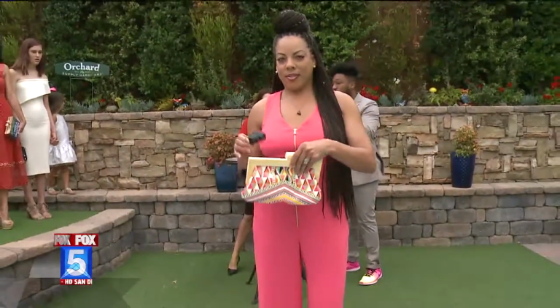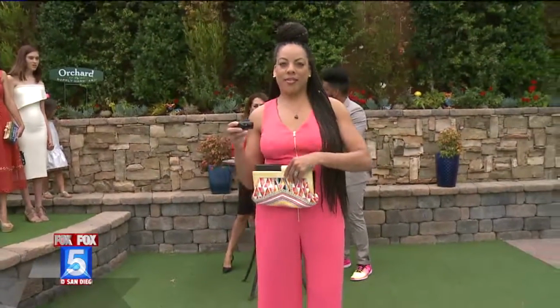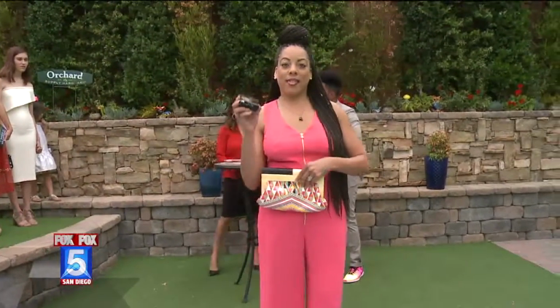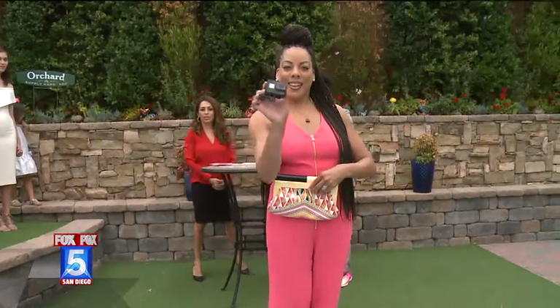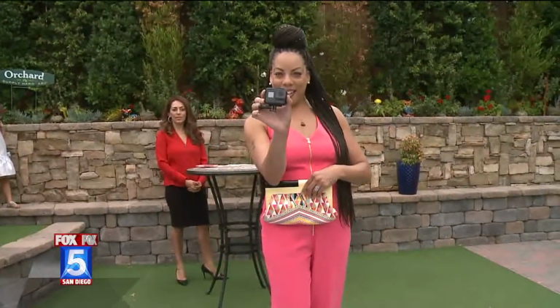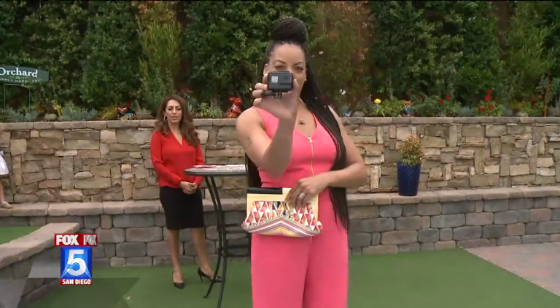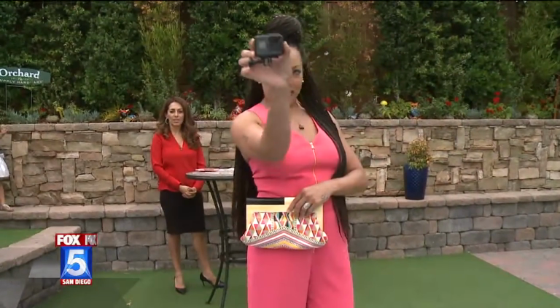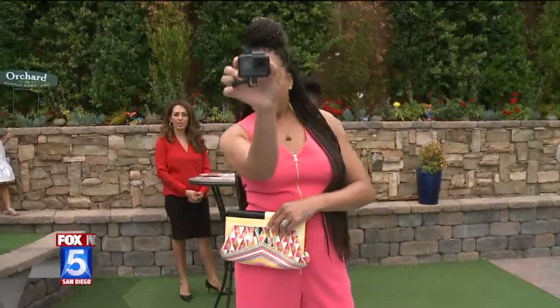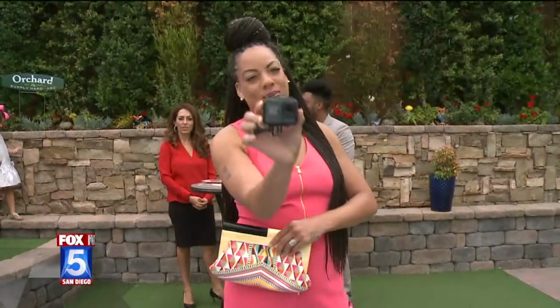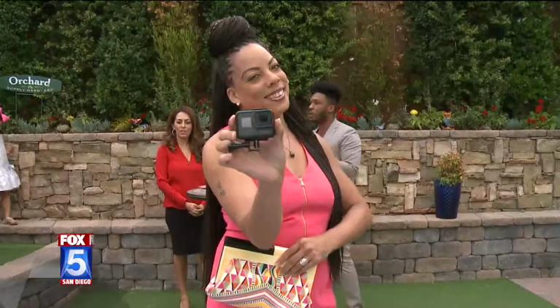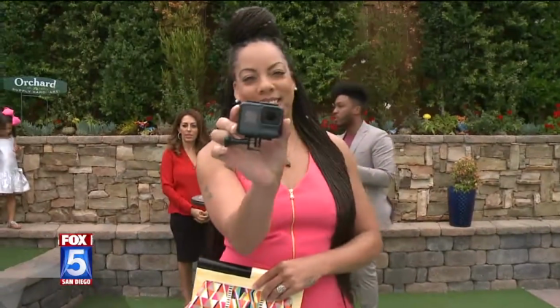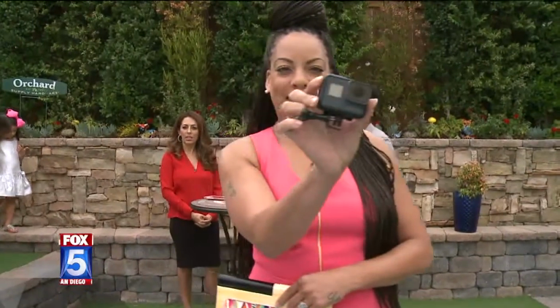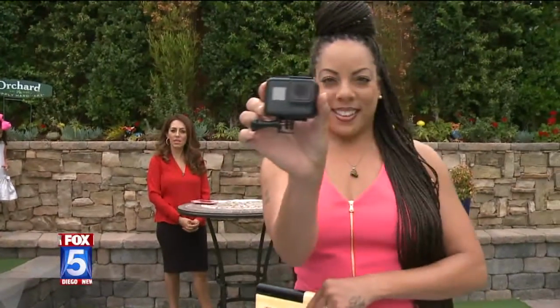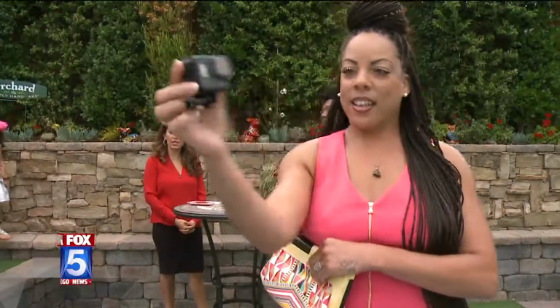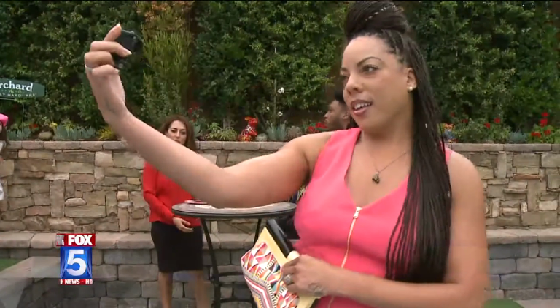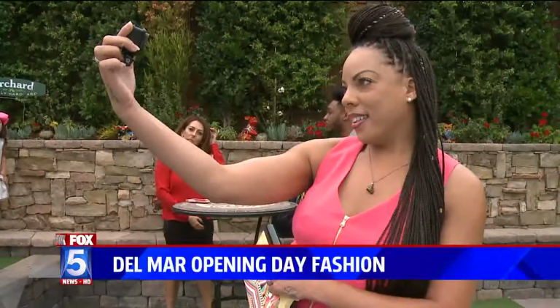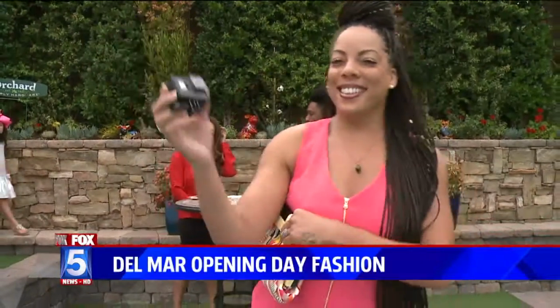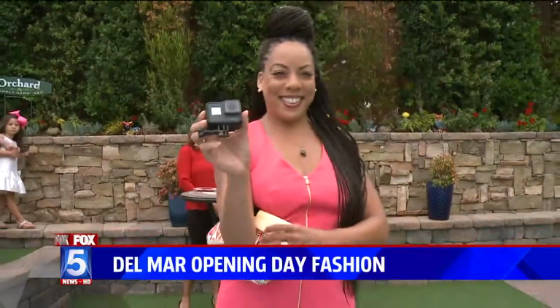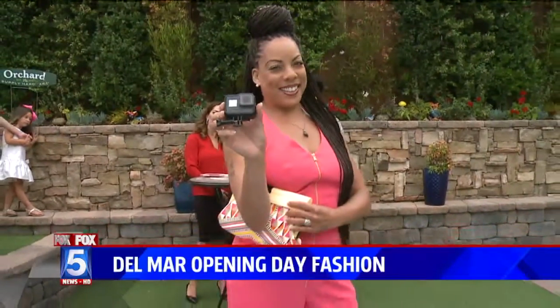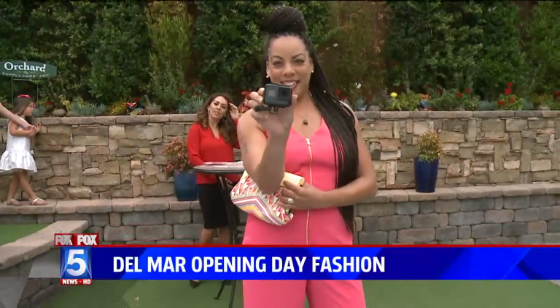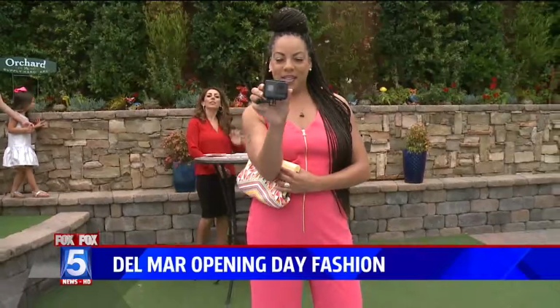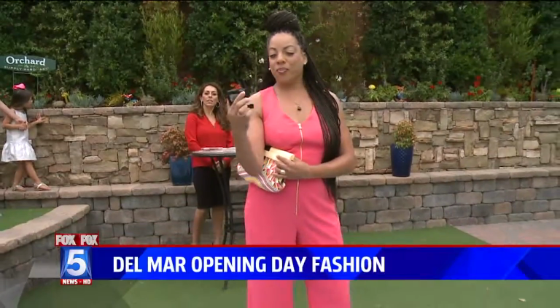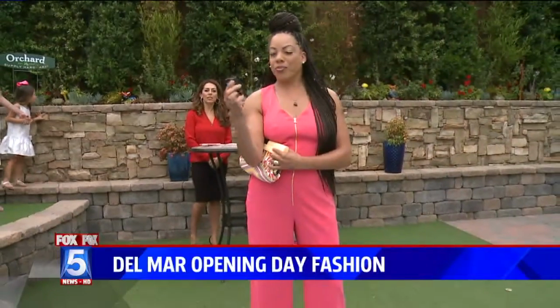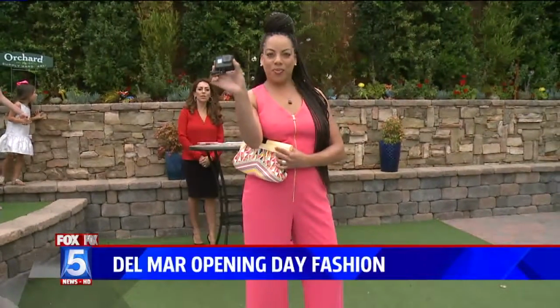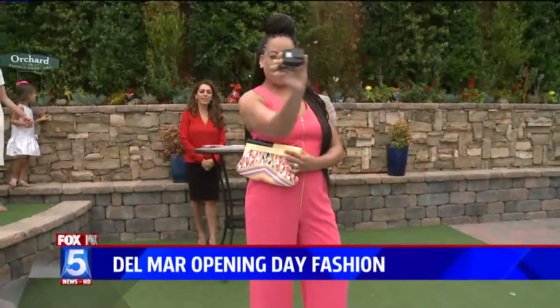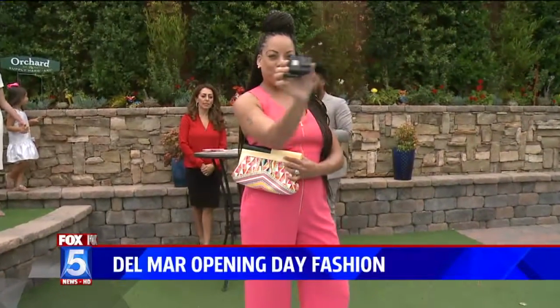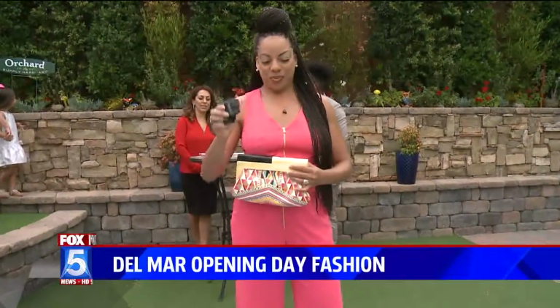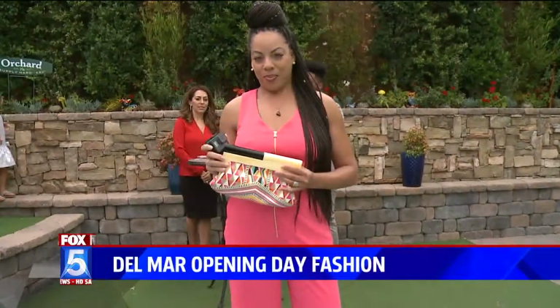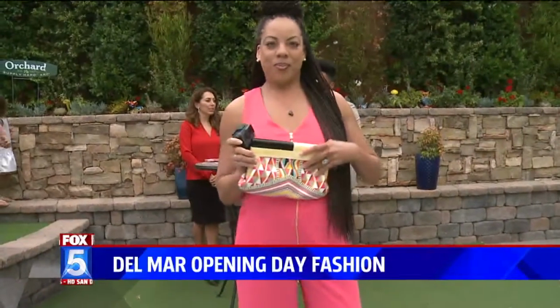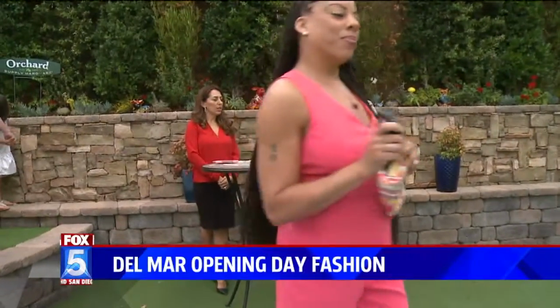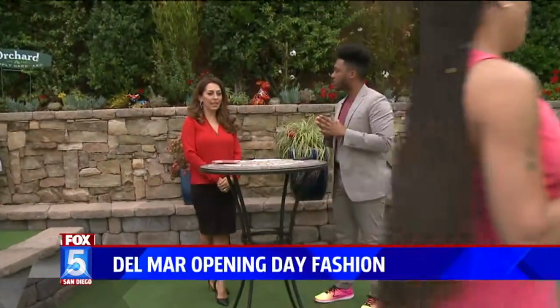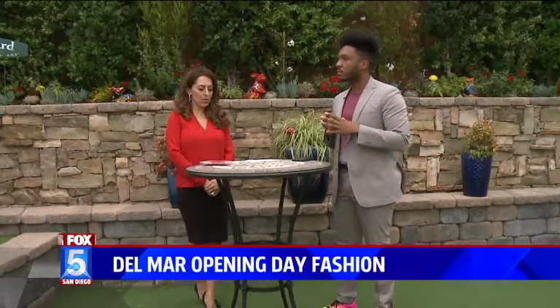And for those beauty bloggers that are always on the go, we've got GoPros. This is the Hero — it's 4K, voice activated, so you can get all your shots, your selfies, movement with your horses, take pictures of placing your bets, hopefully winning a lot of money. This jumpsuit is available at Bloomingdale's.